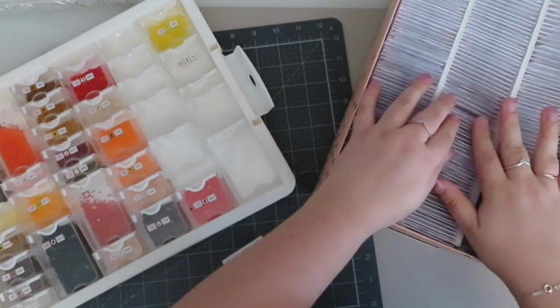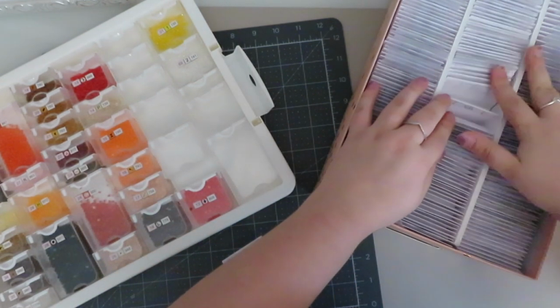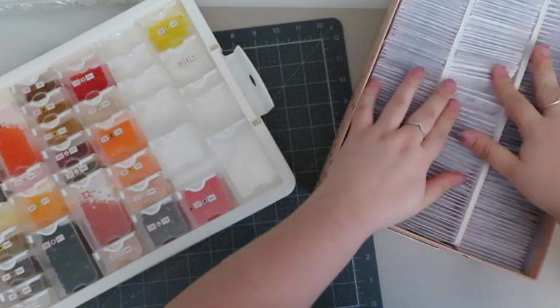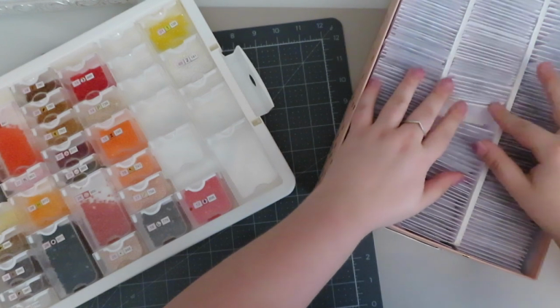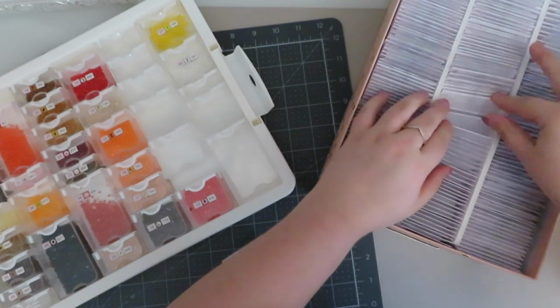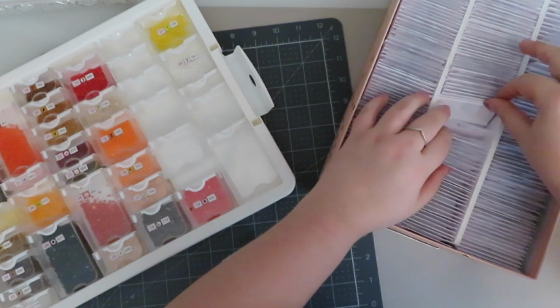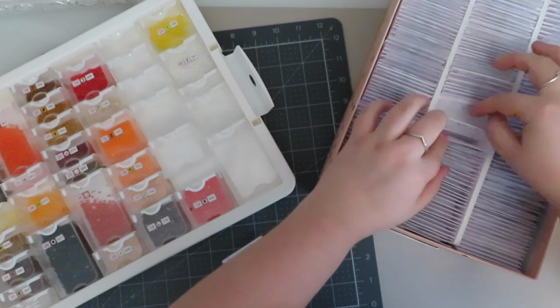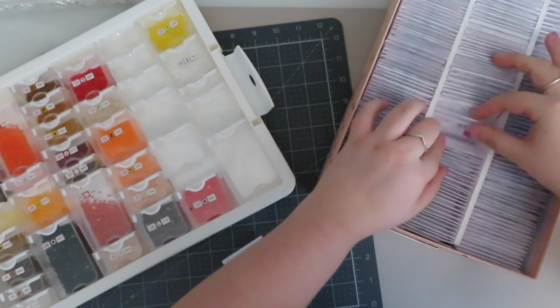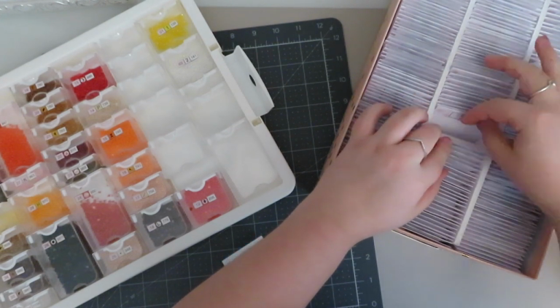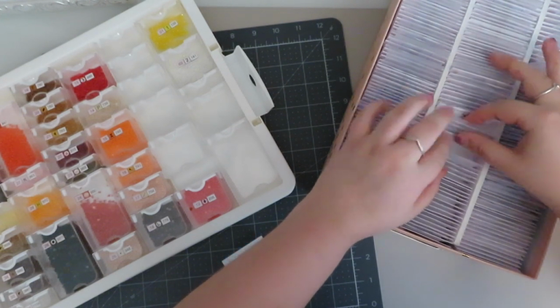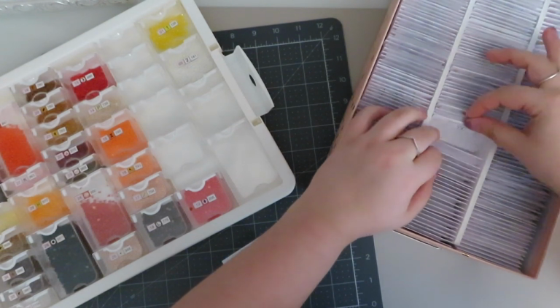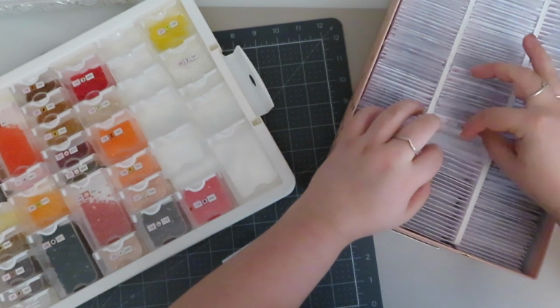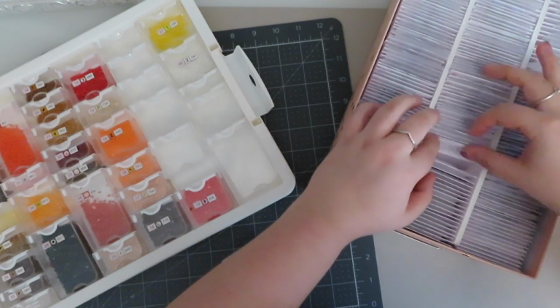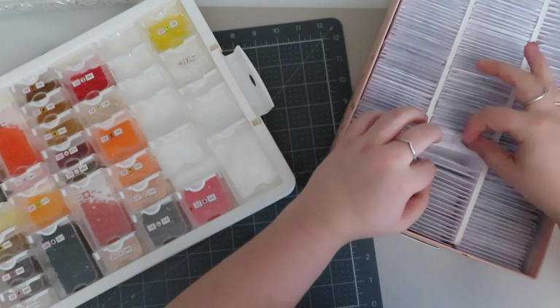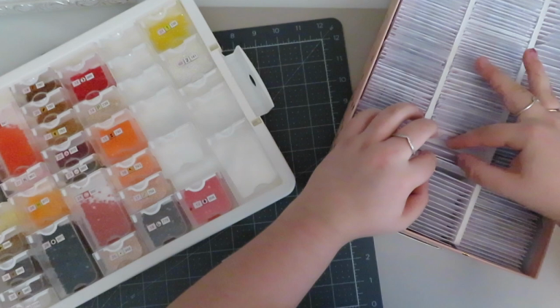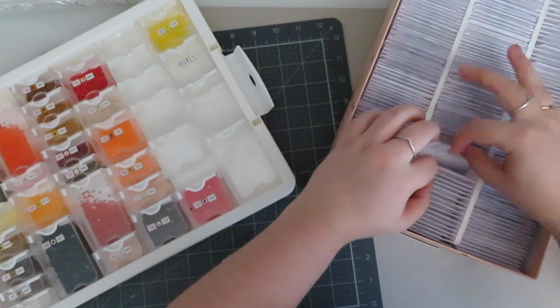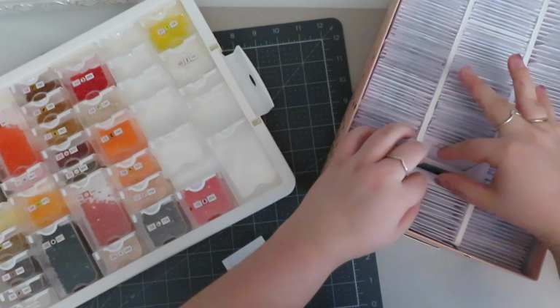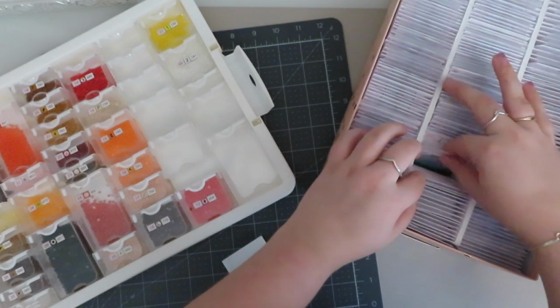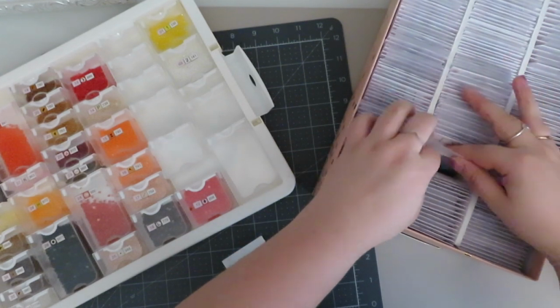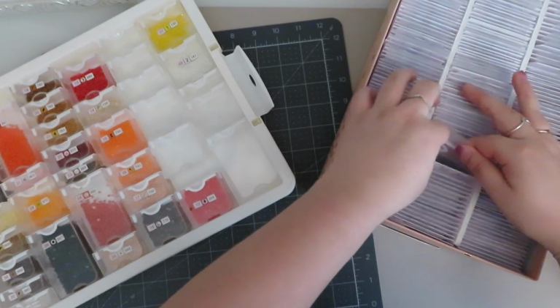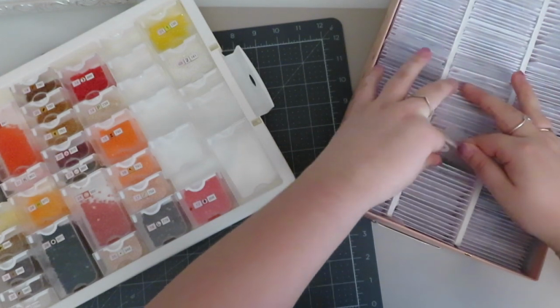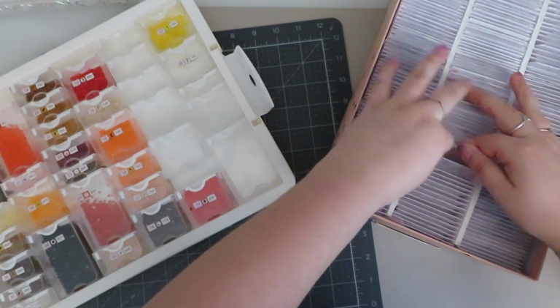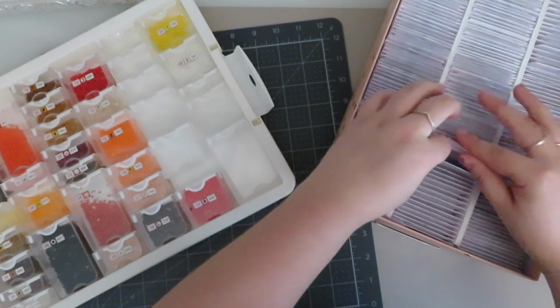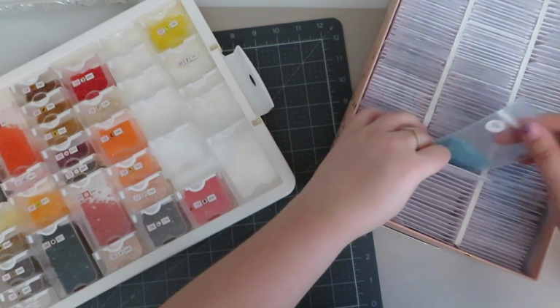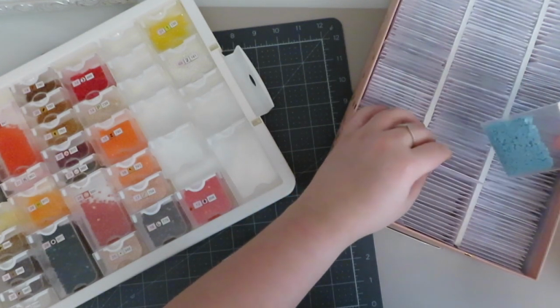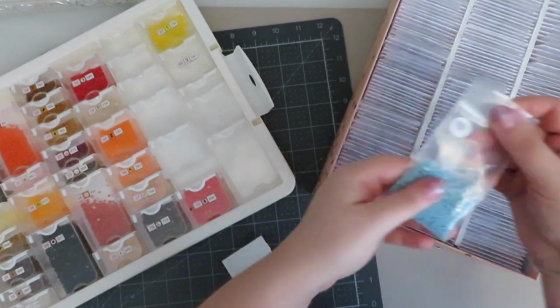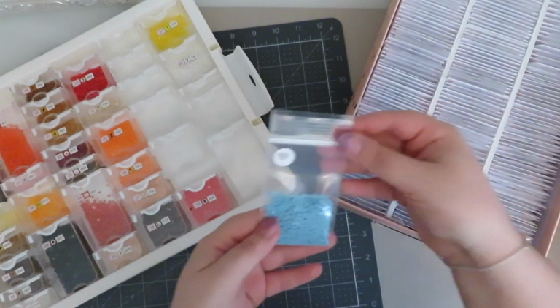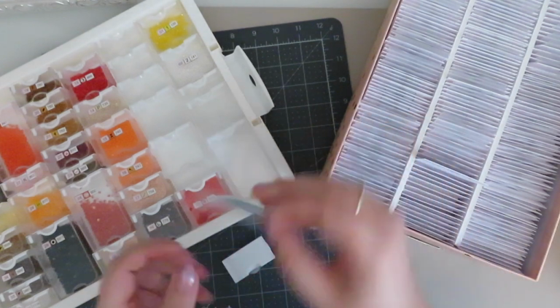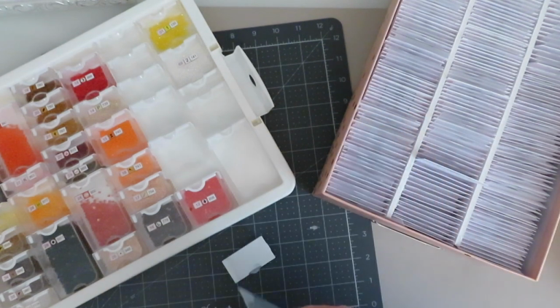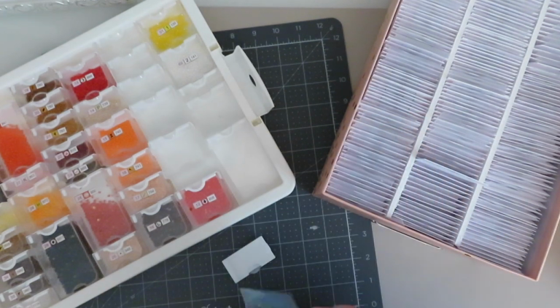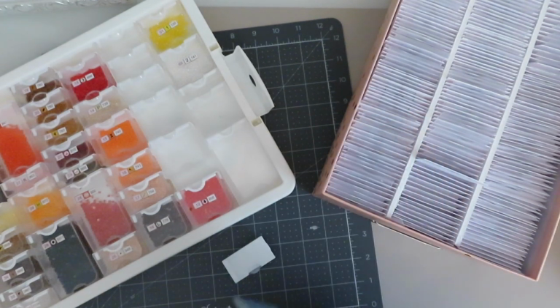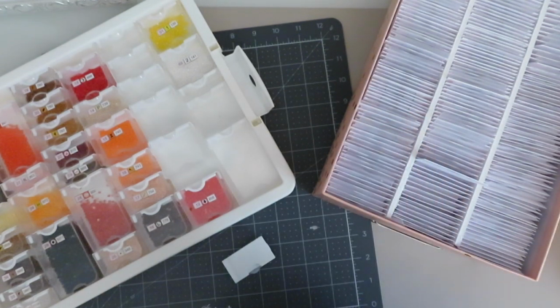519 - yeah, my dad's usually the one saying stop swearing, but he is clearly swearing right now. I've got quite a few 519.